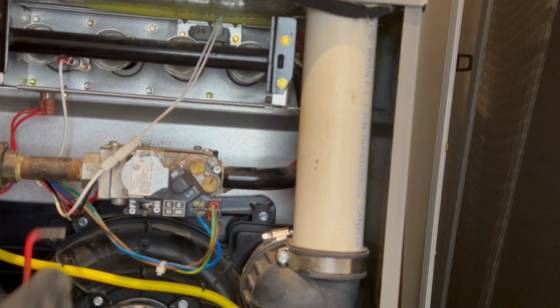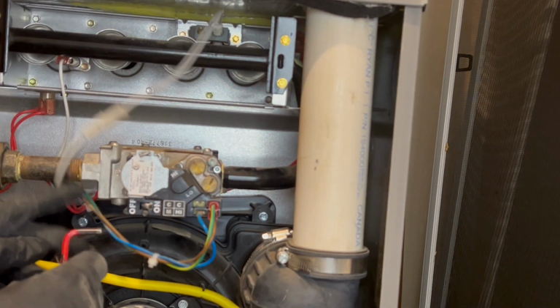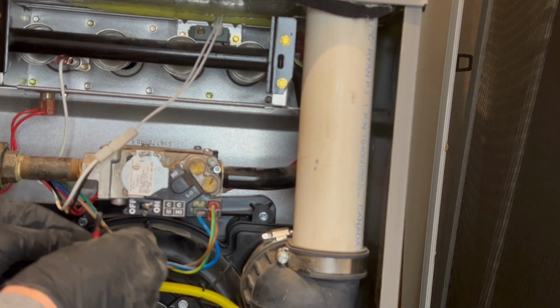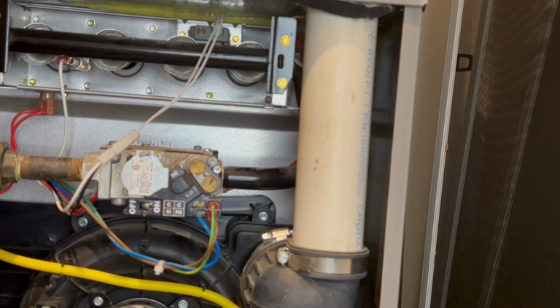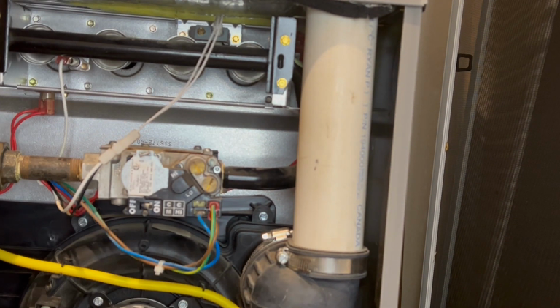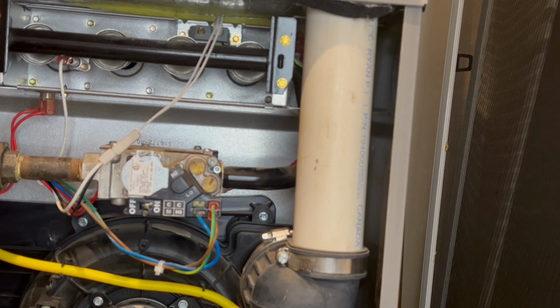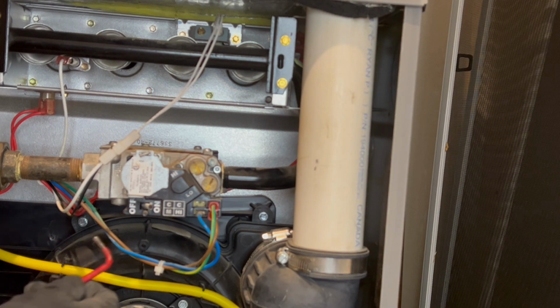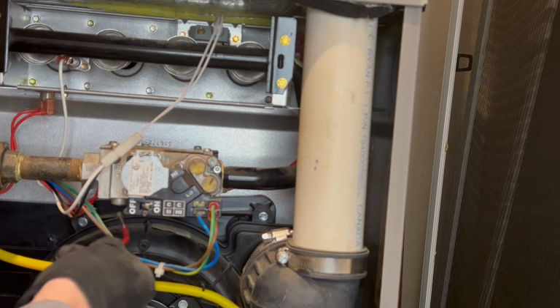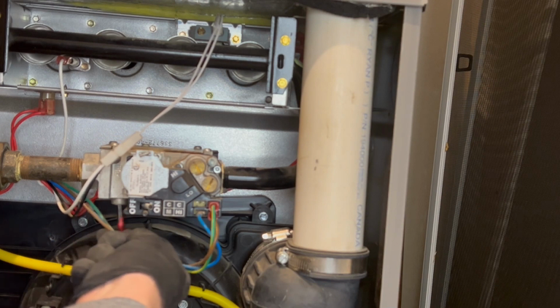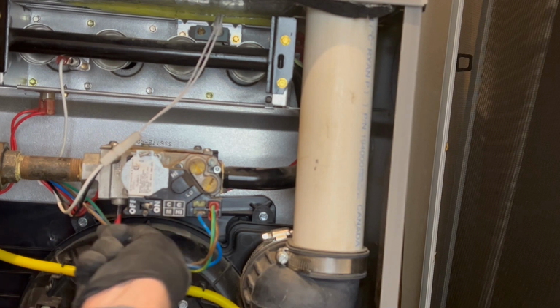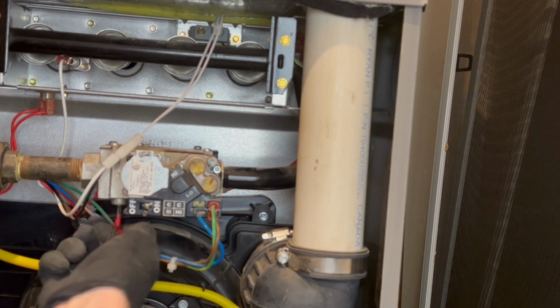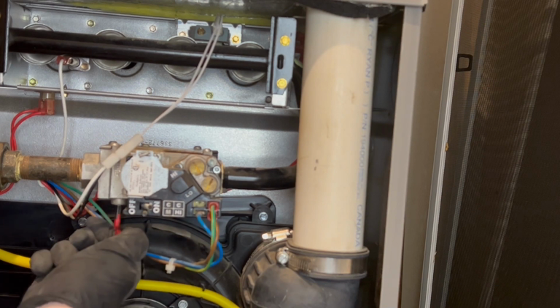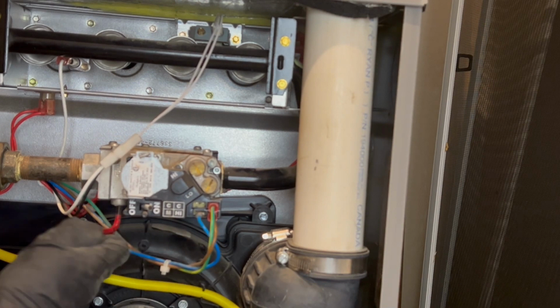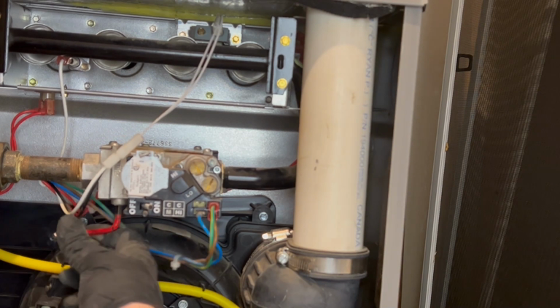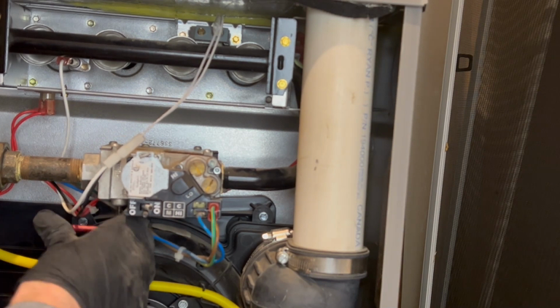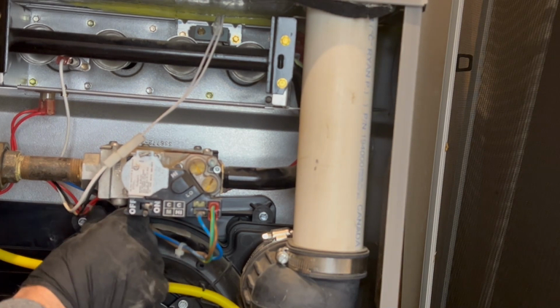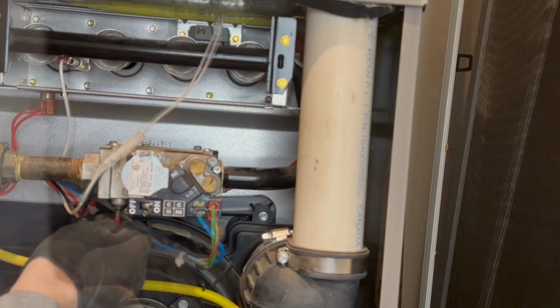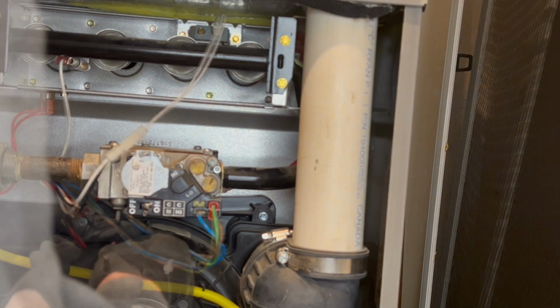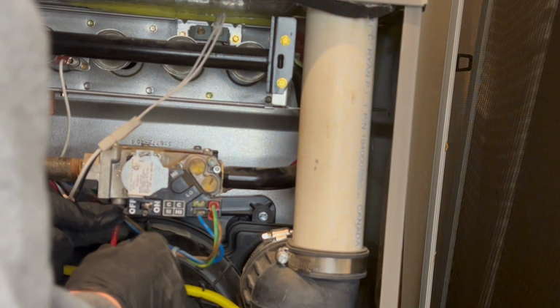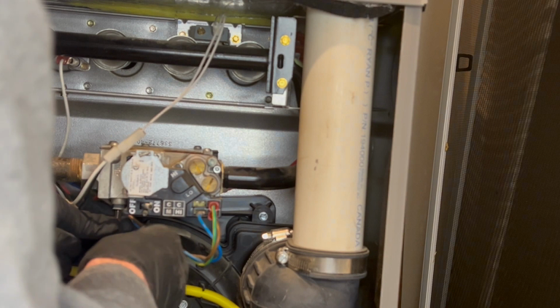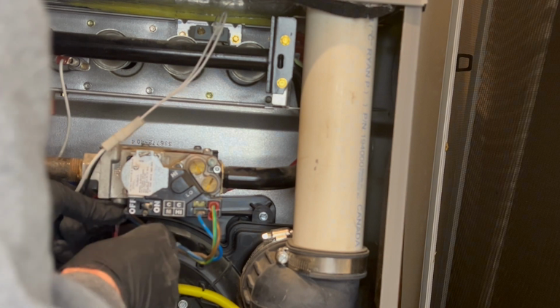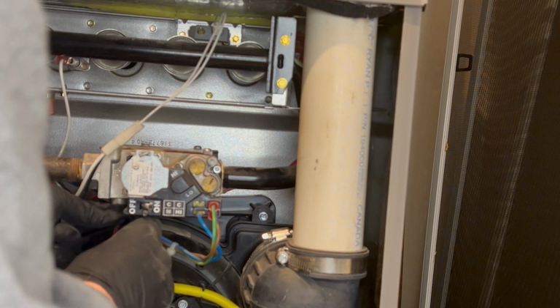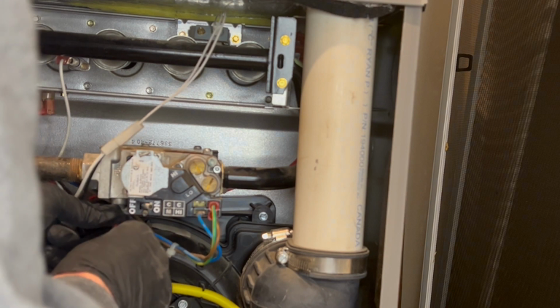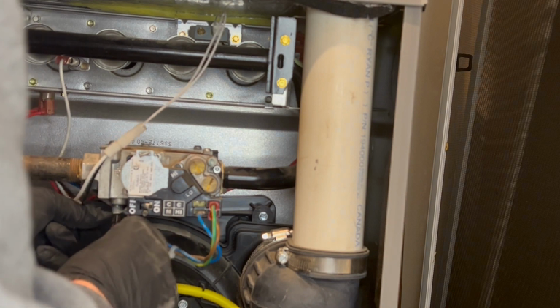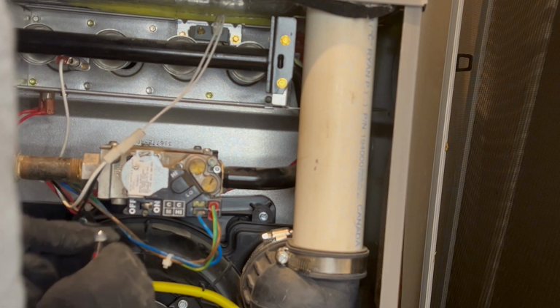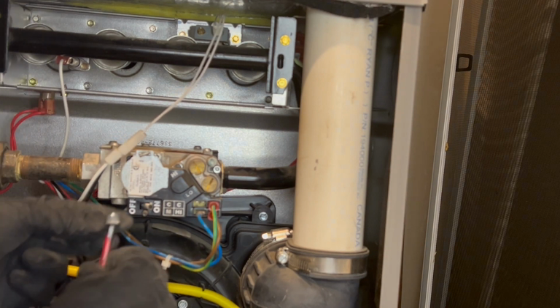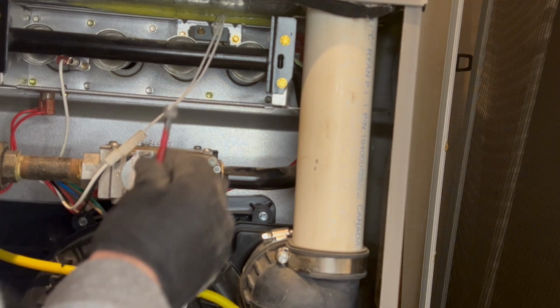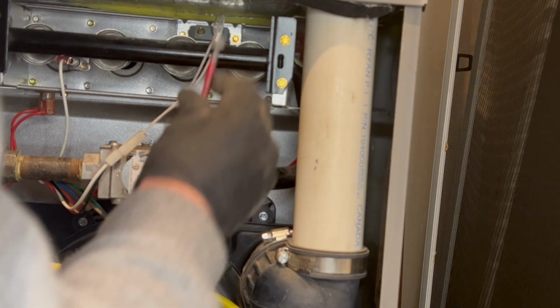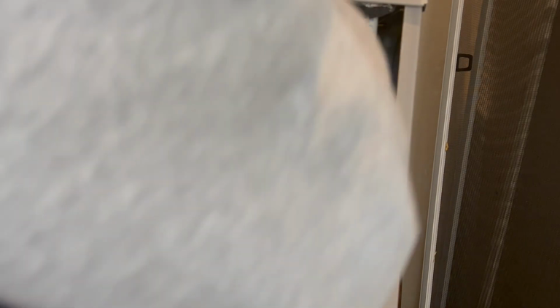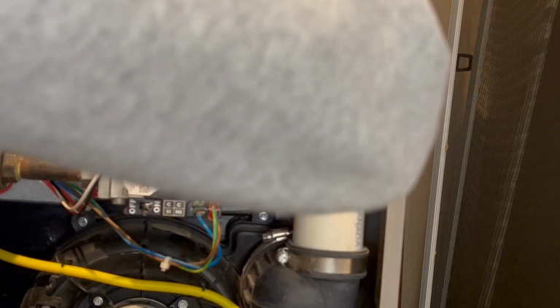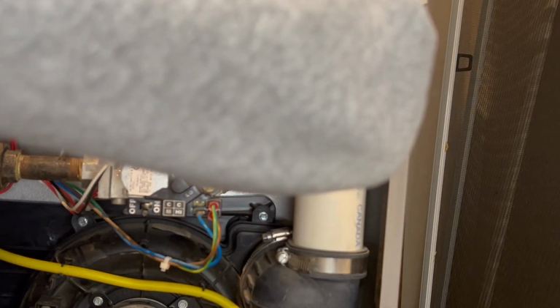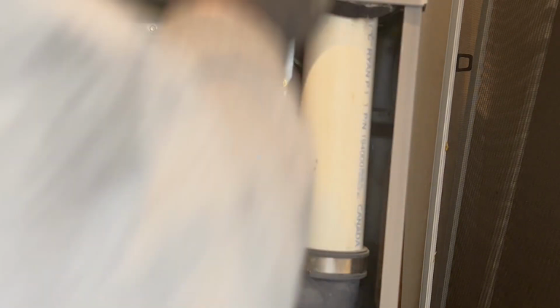Loosen the set bolt upstream of the valve to test for incoming pressure. Depending on whether you have natural gas or propane, the numbers you are looking for will be different. We are checking natural gas with other appliances running at full load.